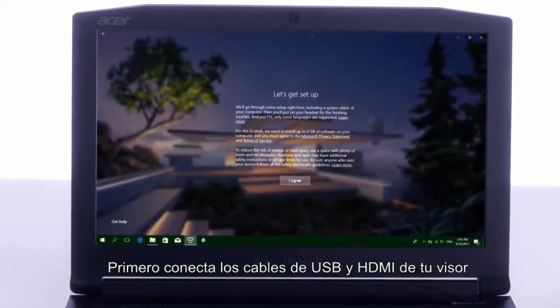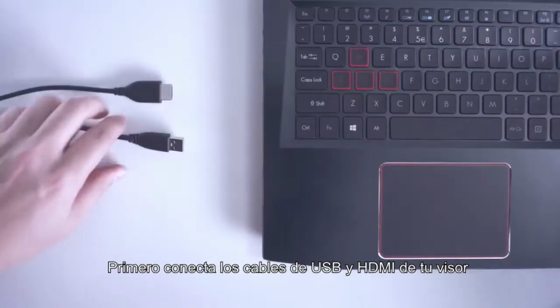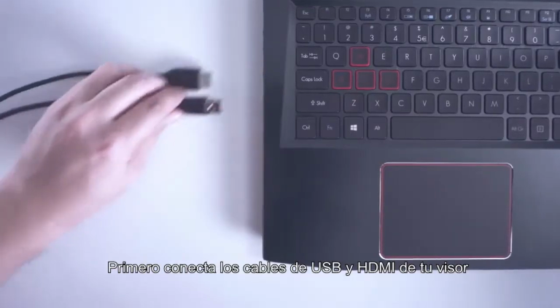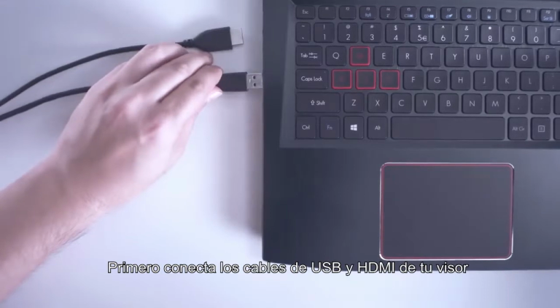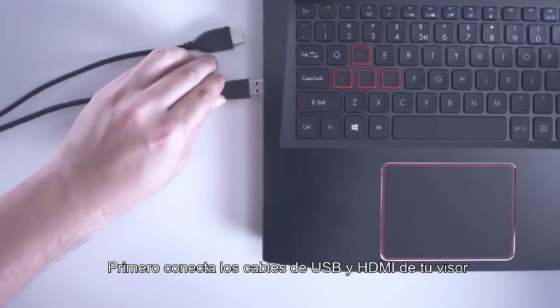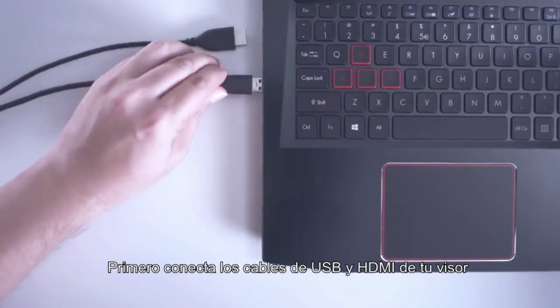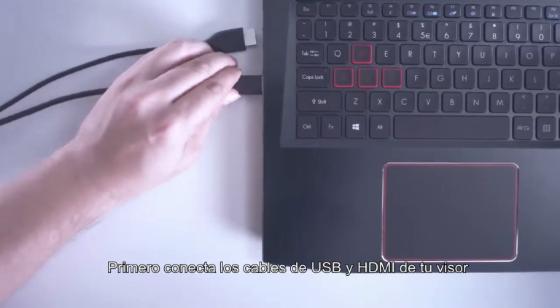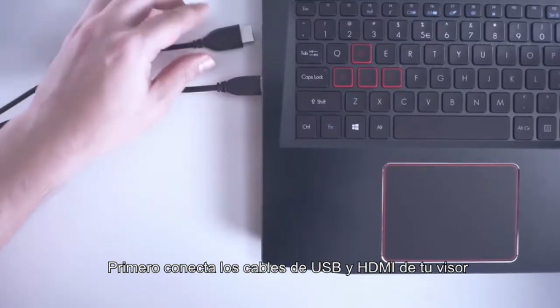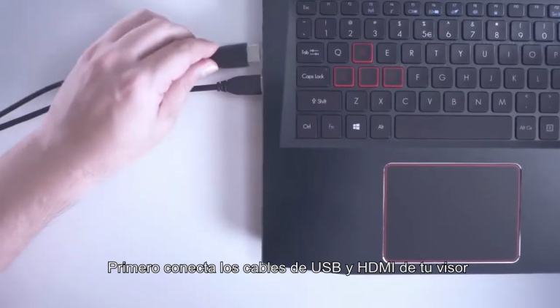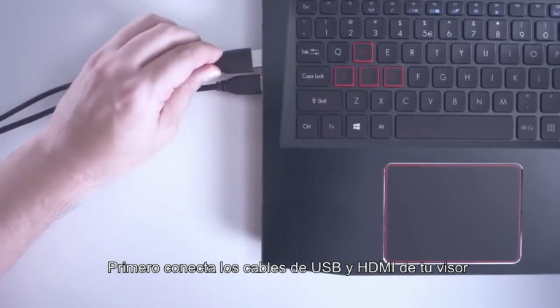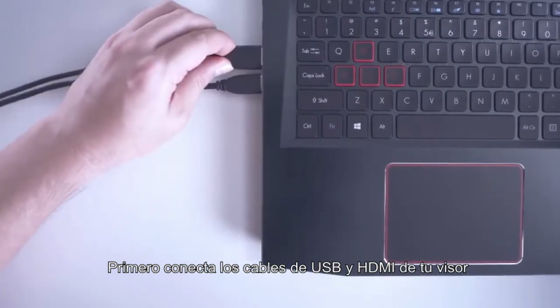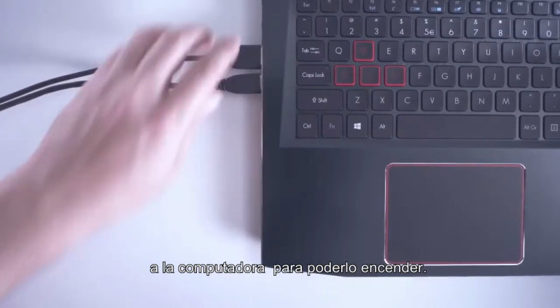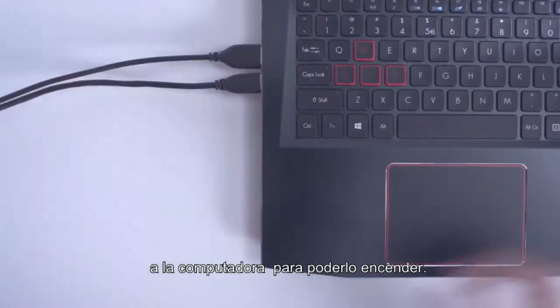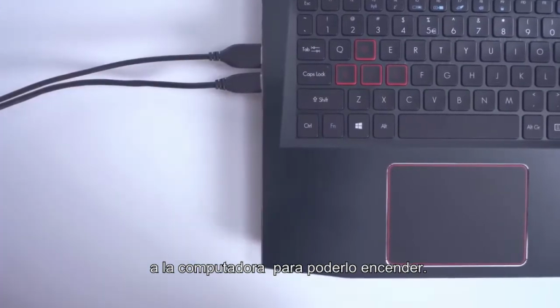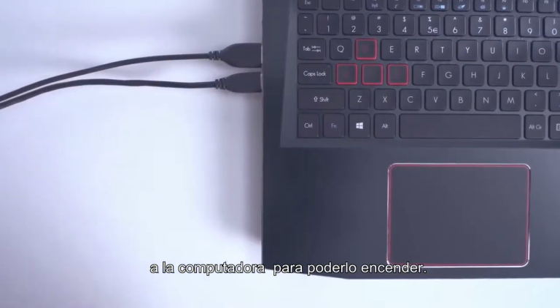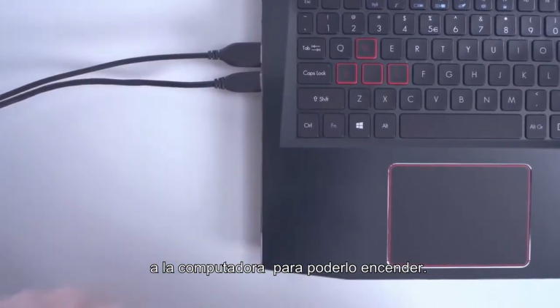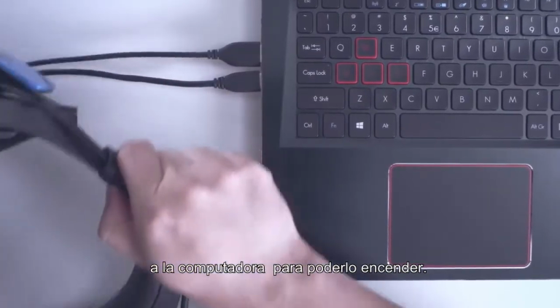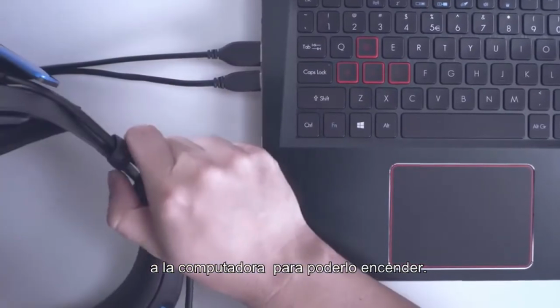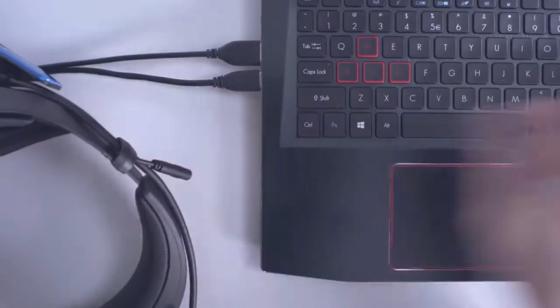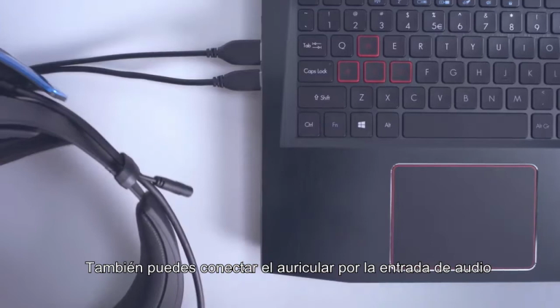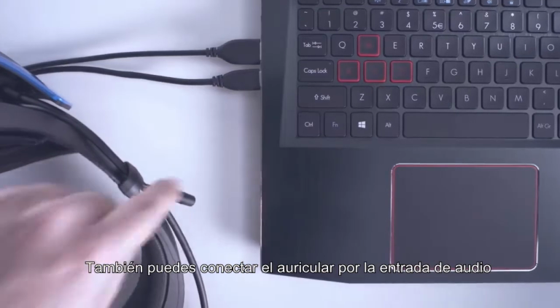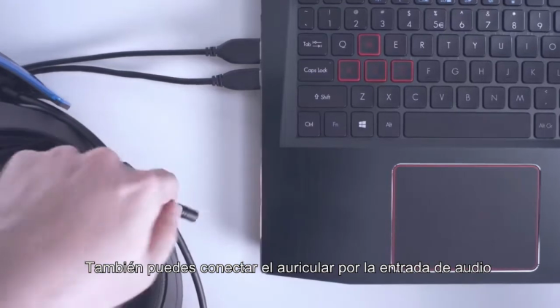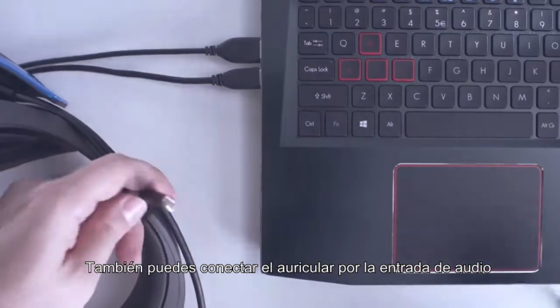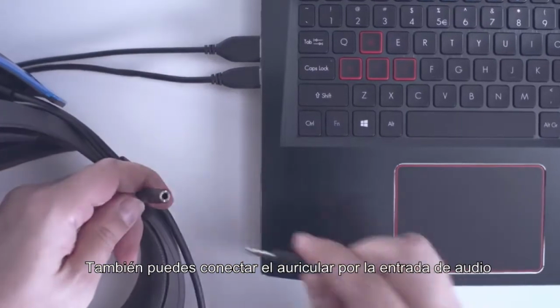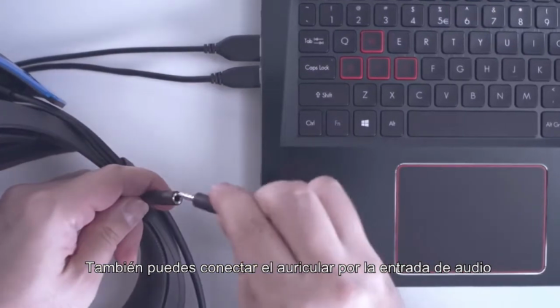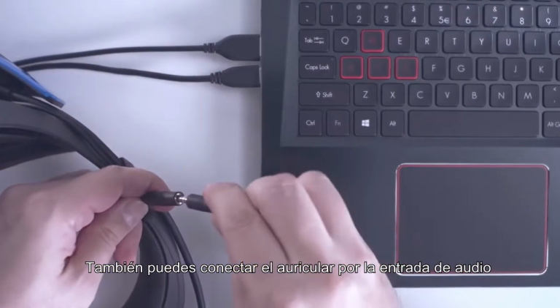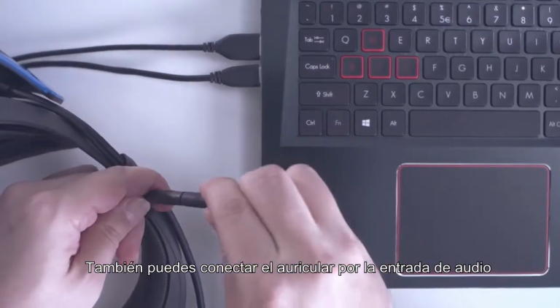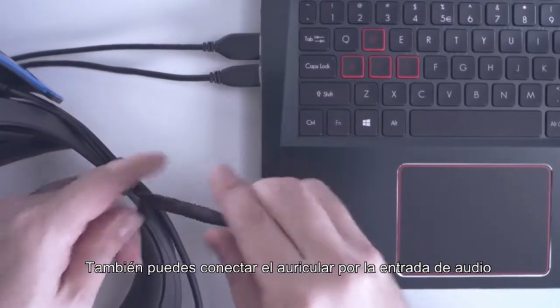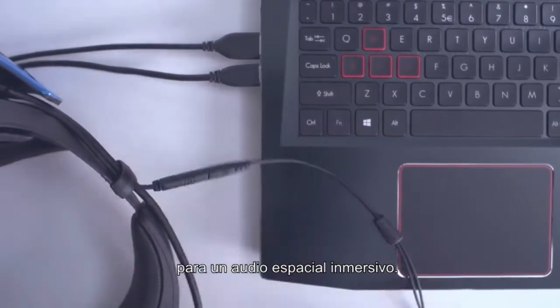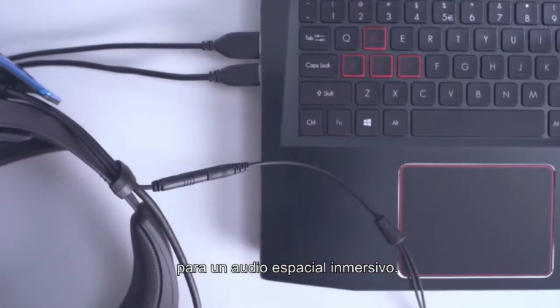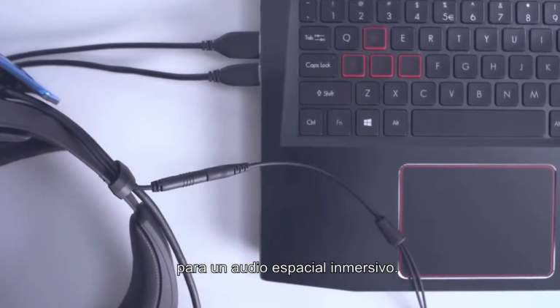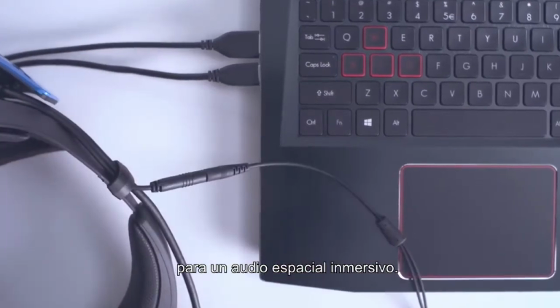First, plug in the USB and HDMI cables from your headset to your computer to power on the headset. You can also connect your headphones via the audio input for immersive spatial audio.